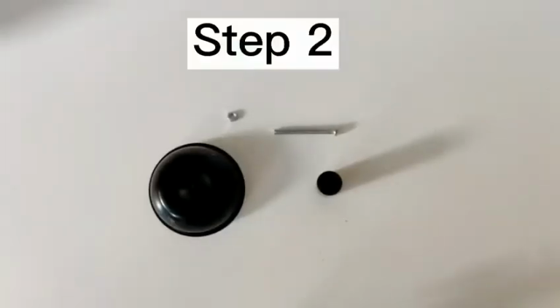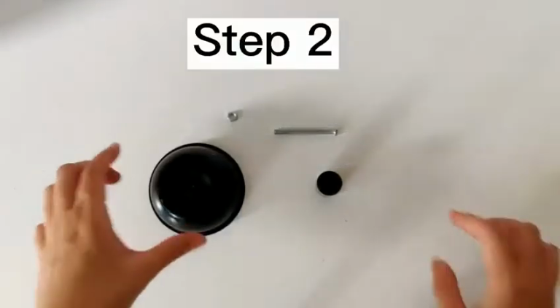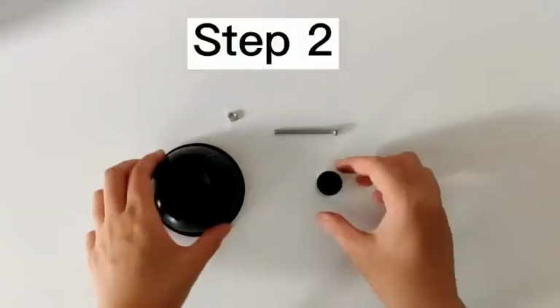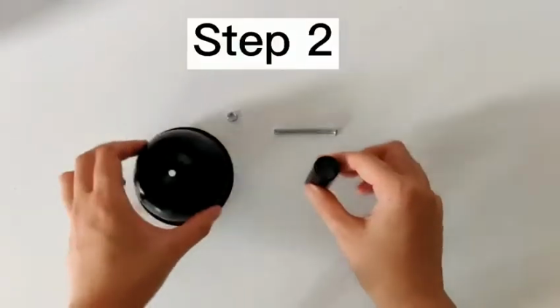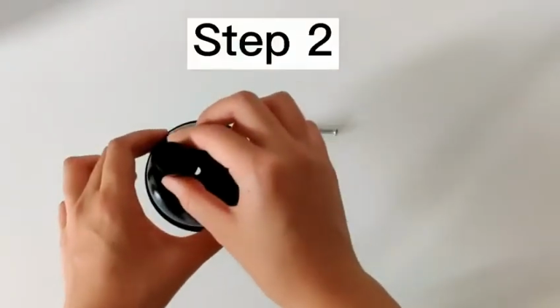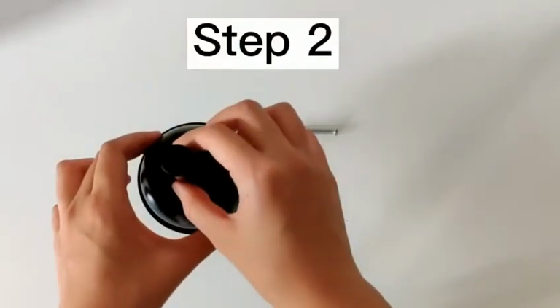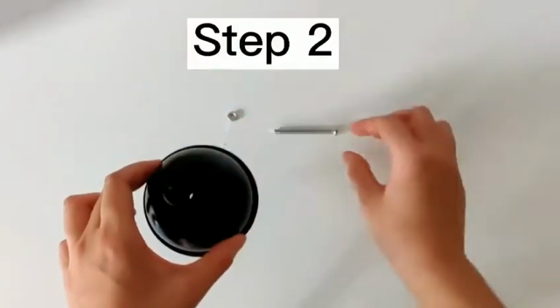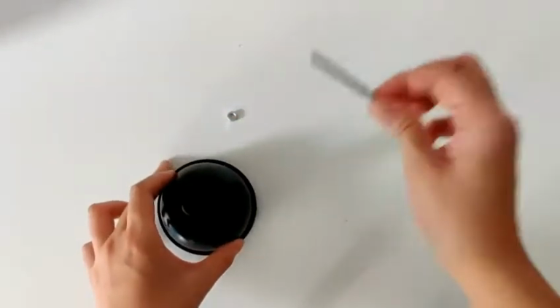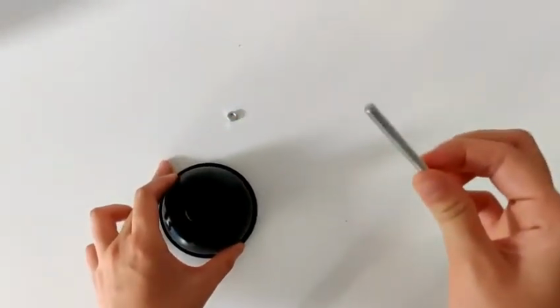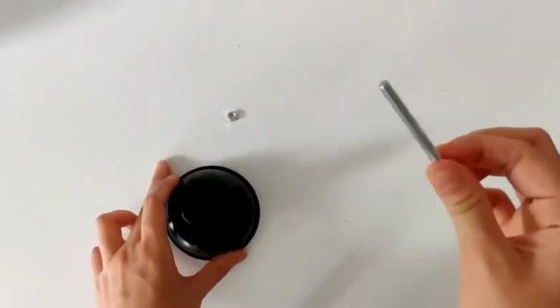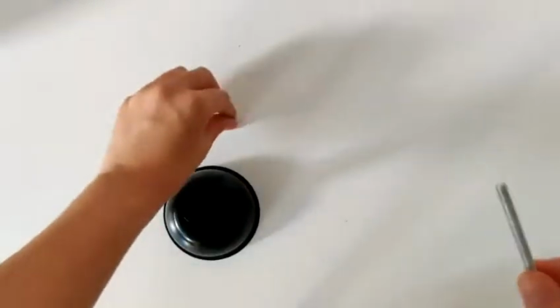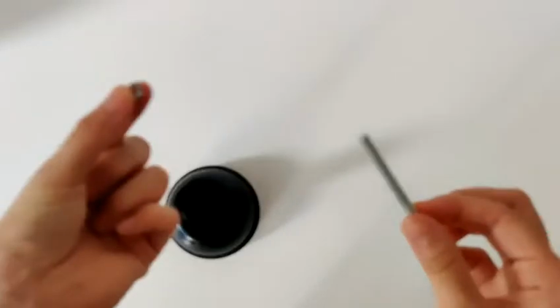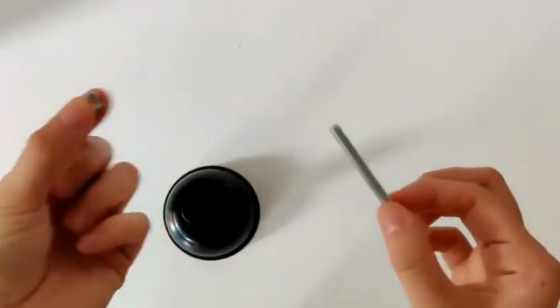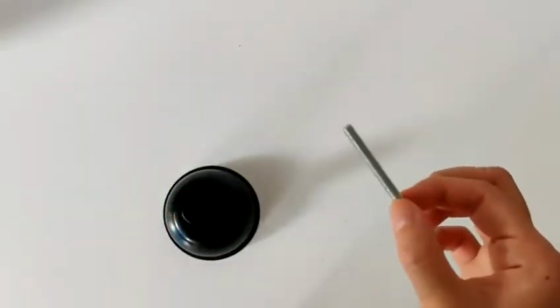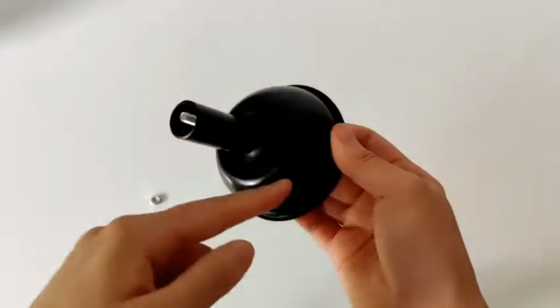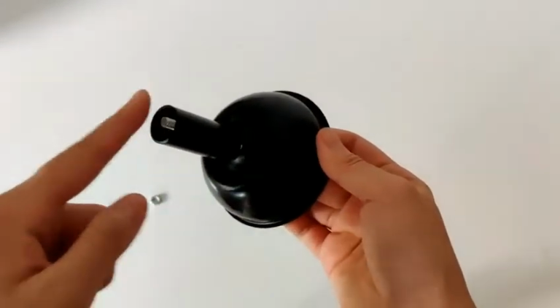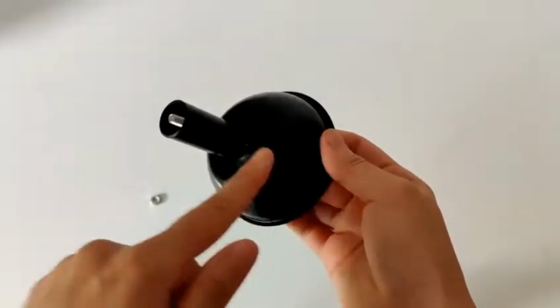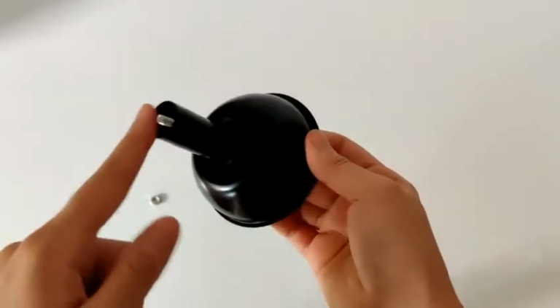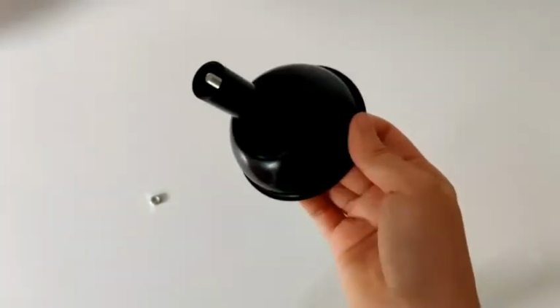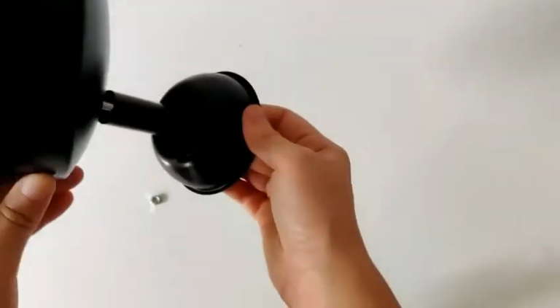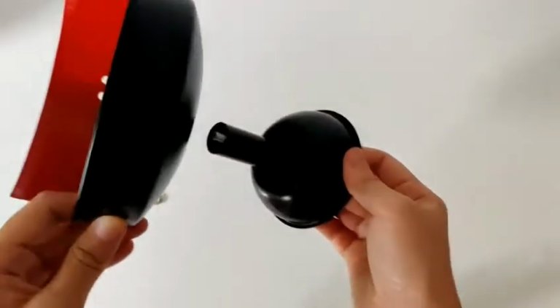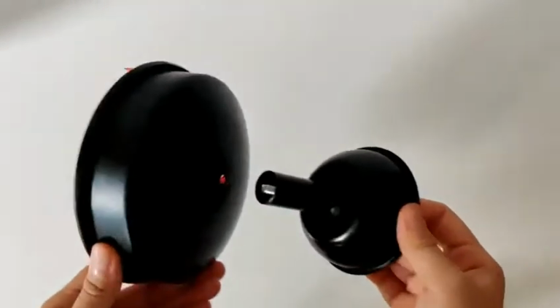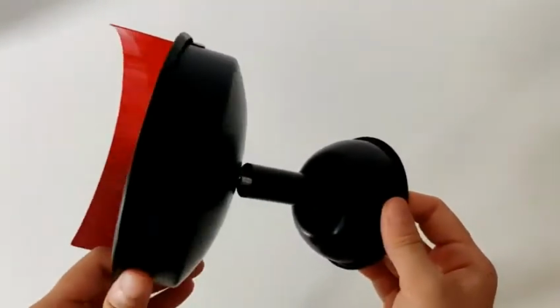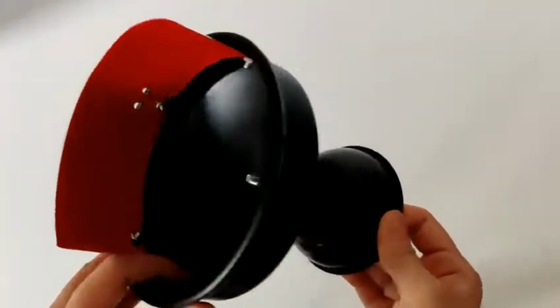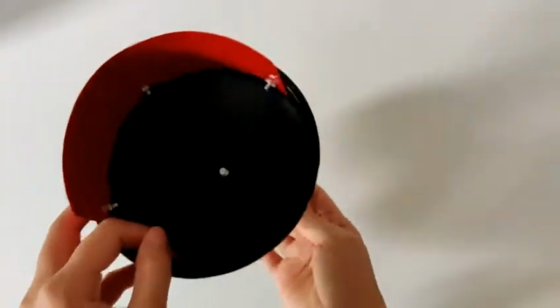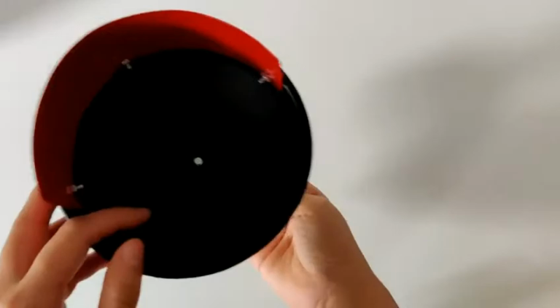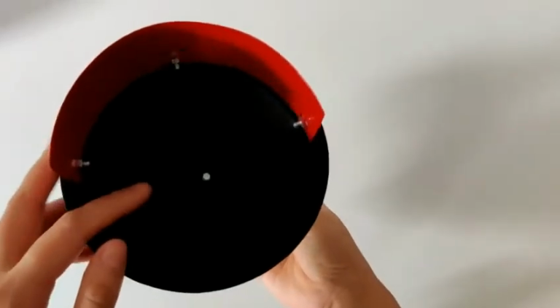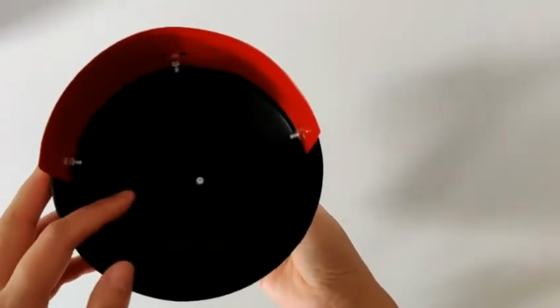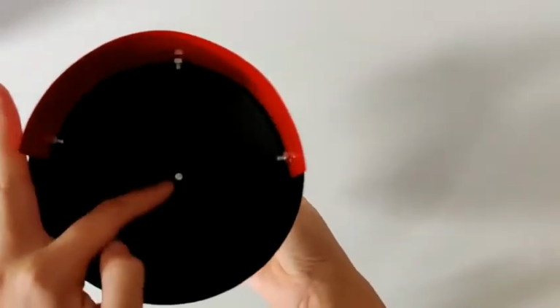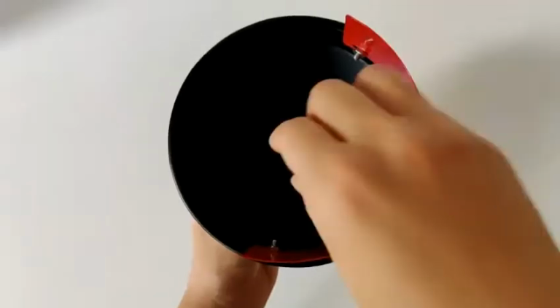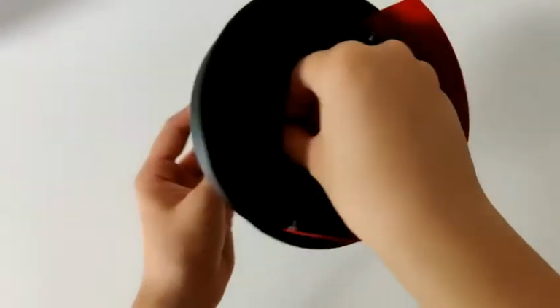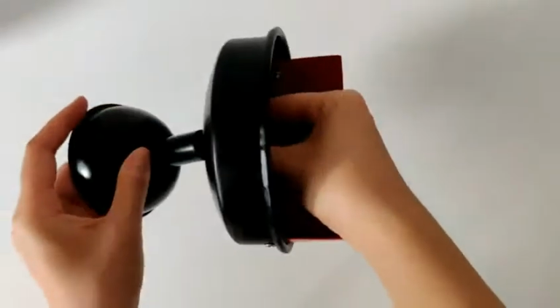Step number two: connect the base and the tube by using one long screw and one bigger nut. Put the long screw through the tube and connect it with the bowl. Remember to put the nut on.